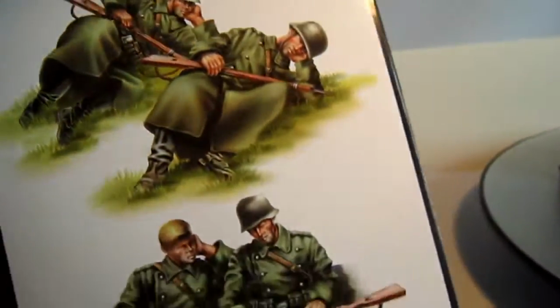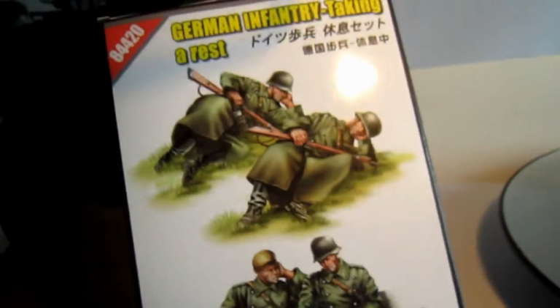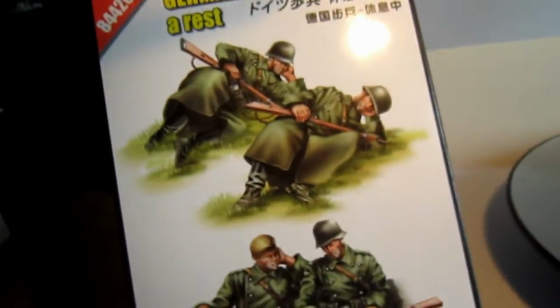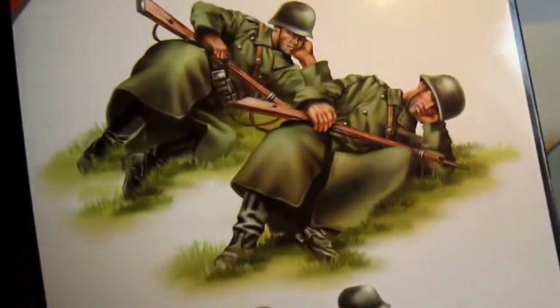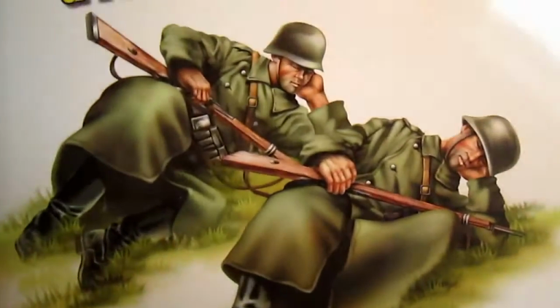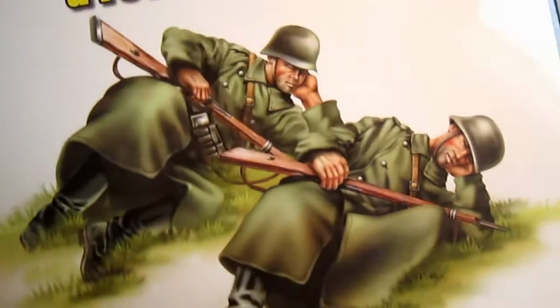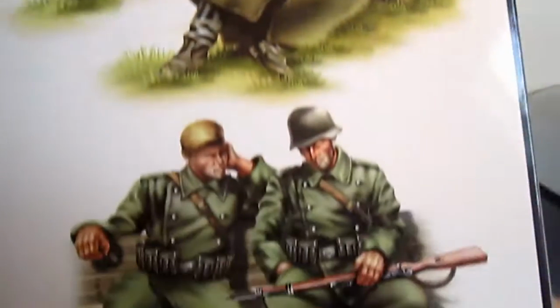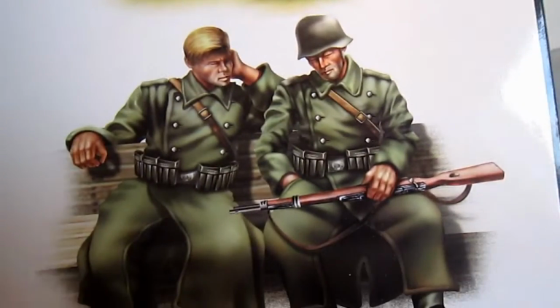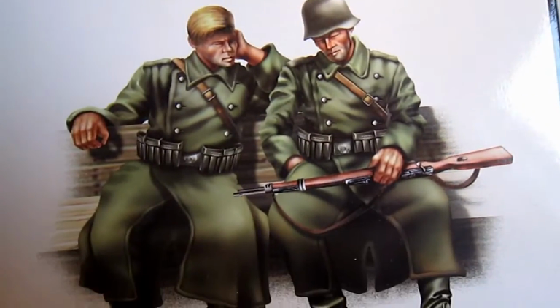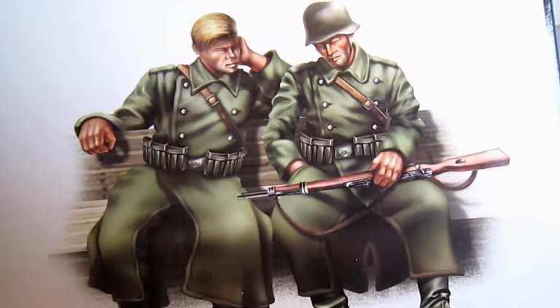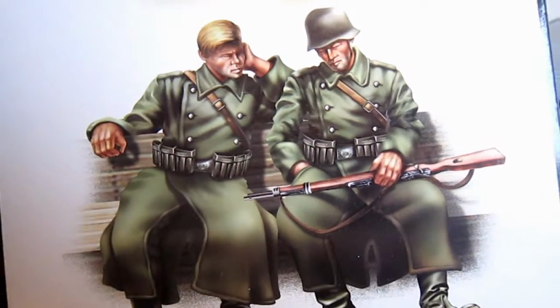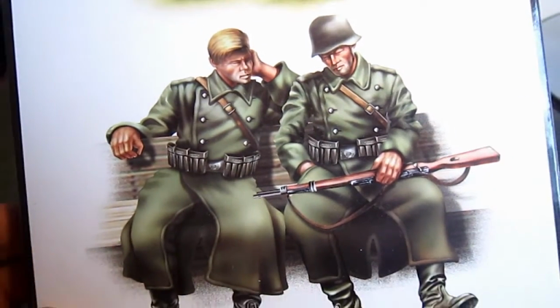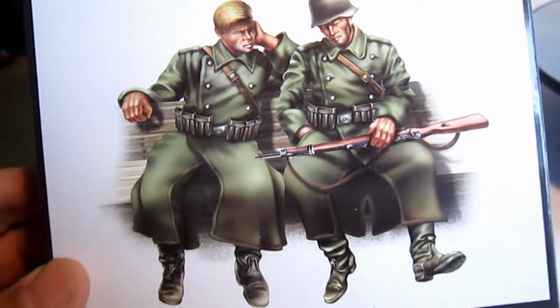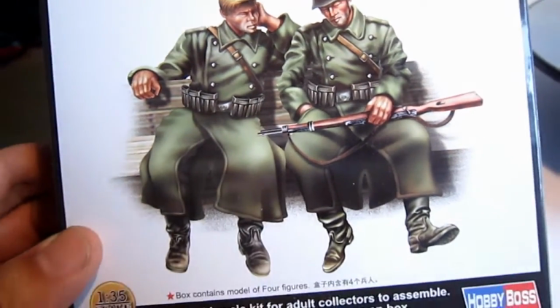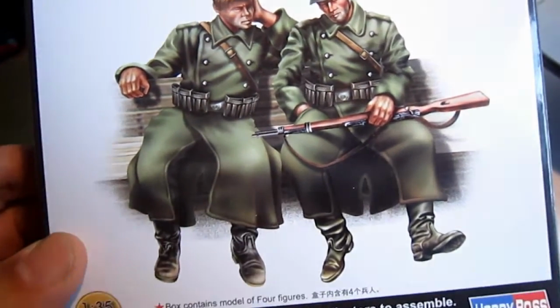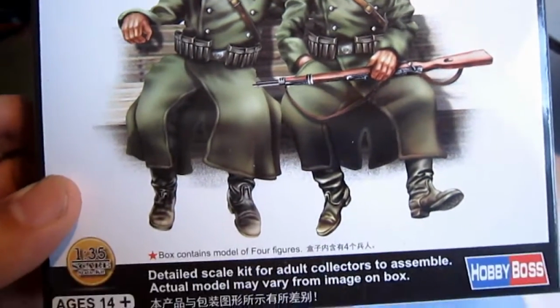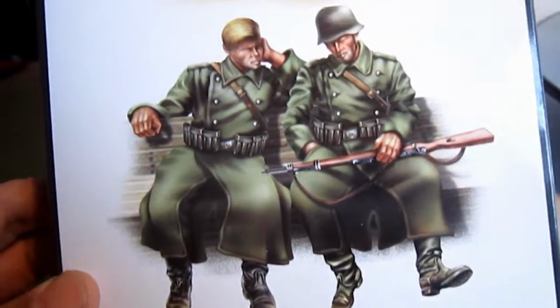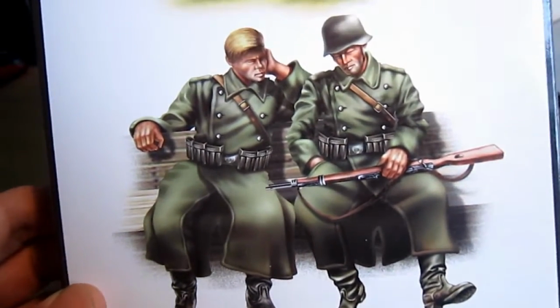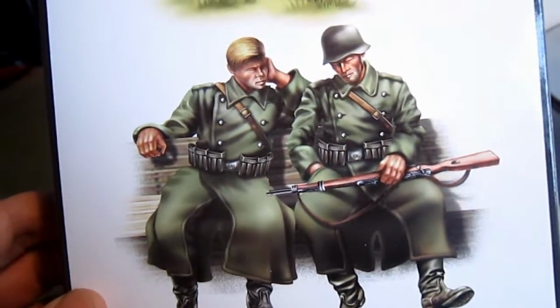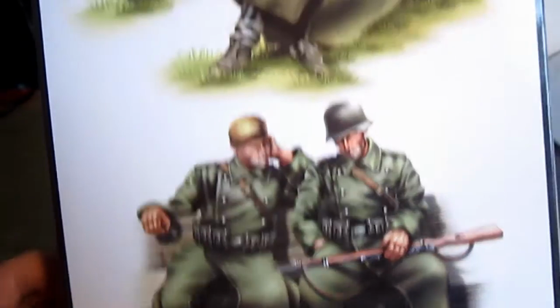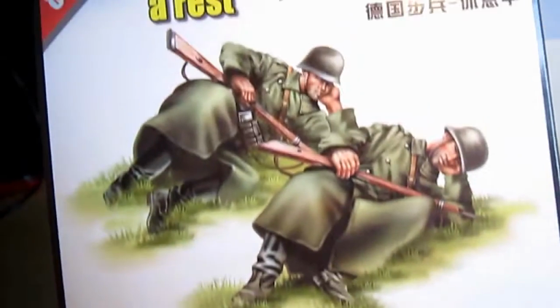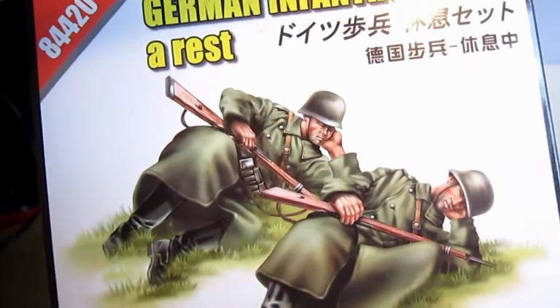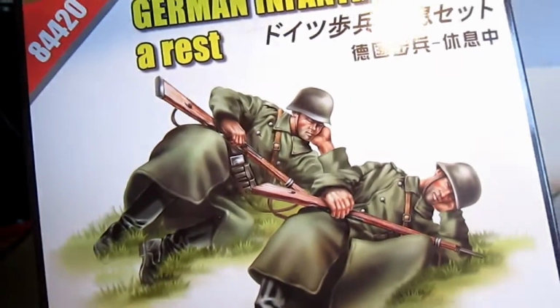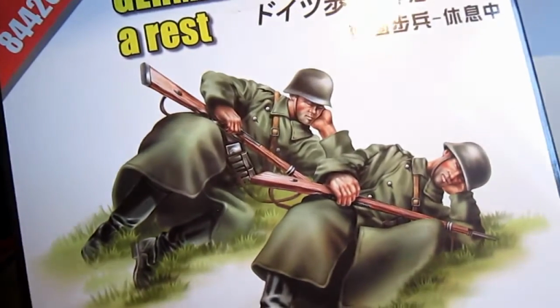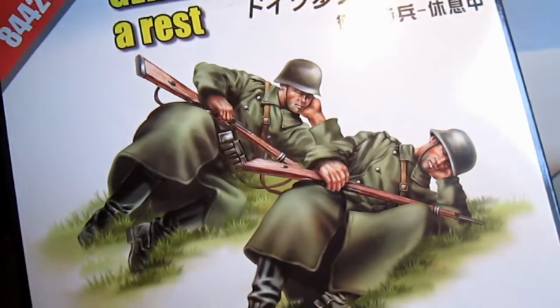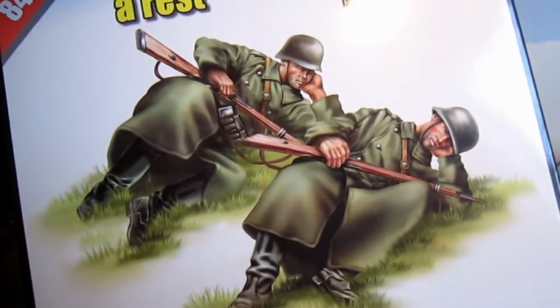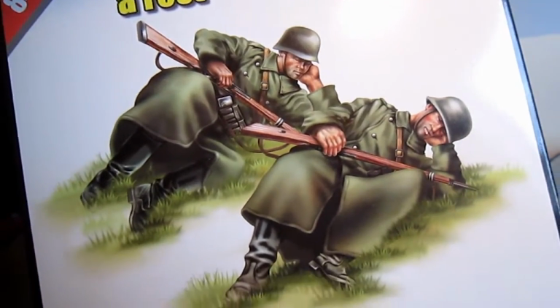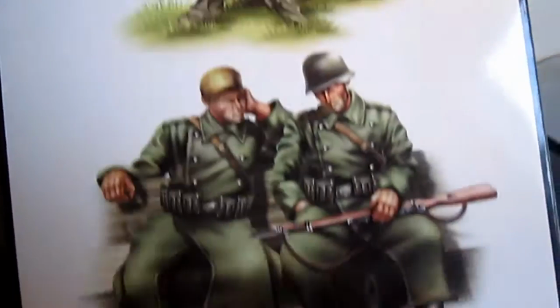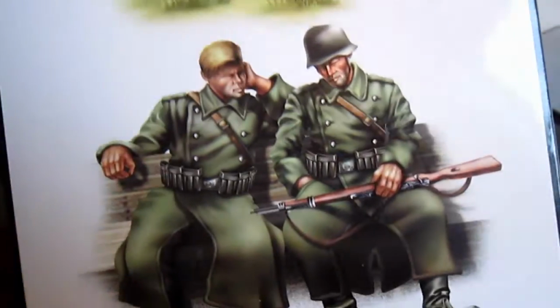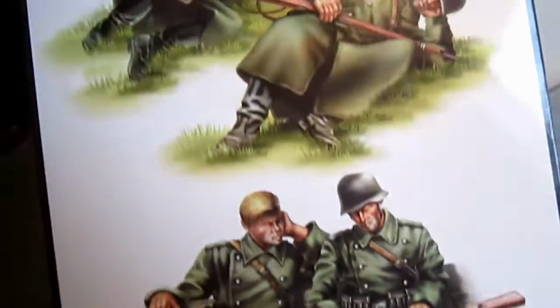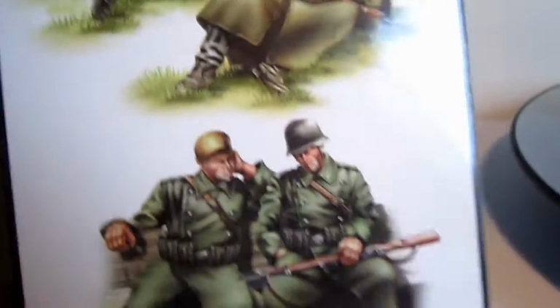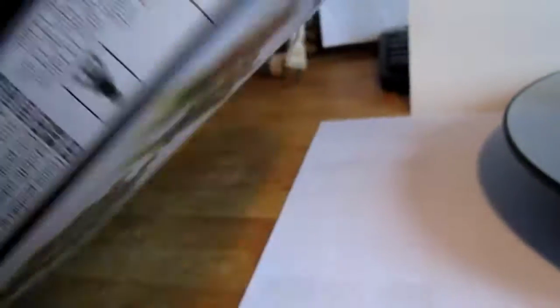Okay, well the artwork is a little bit... I don't like it to be honest. It's out of proportion or something. Maybe it looks like a comic or something. I don't like it.